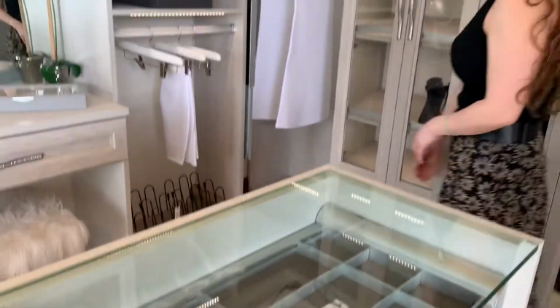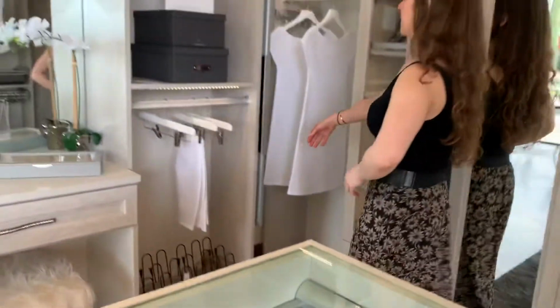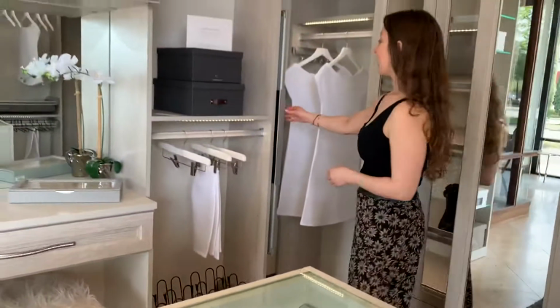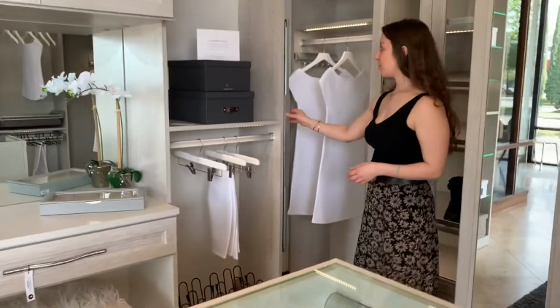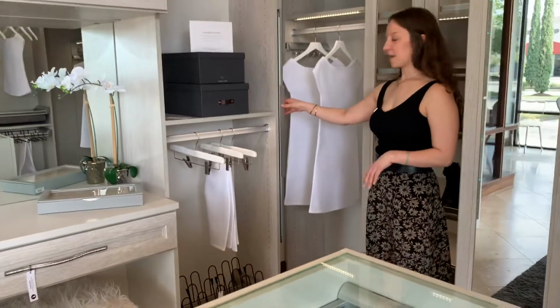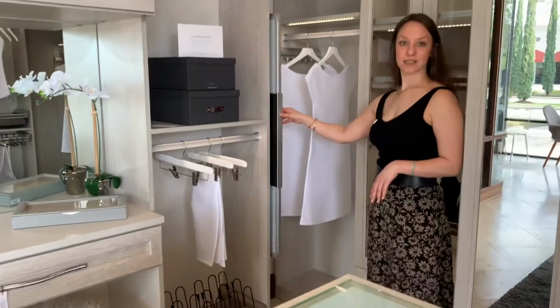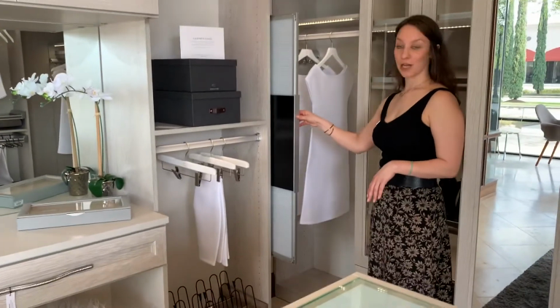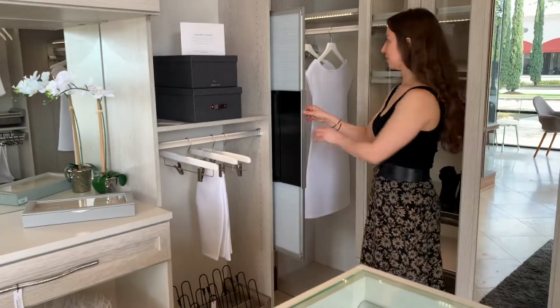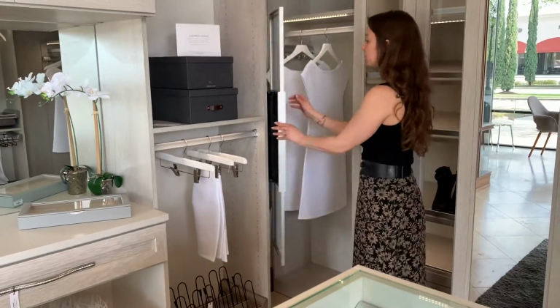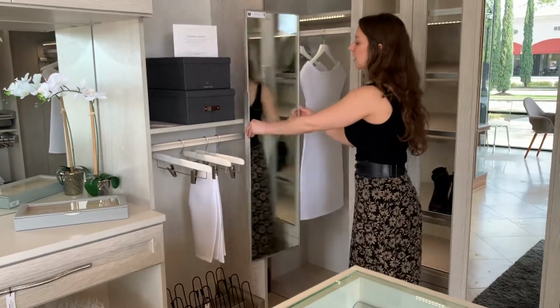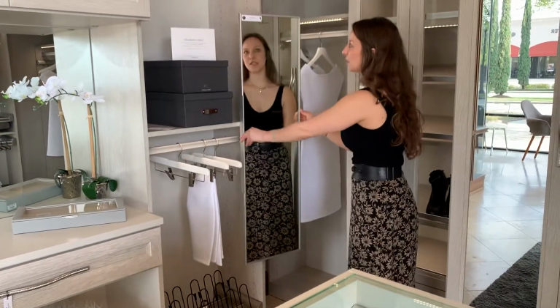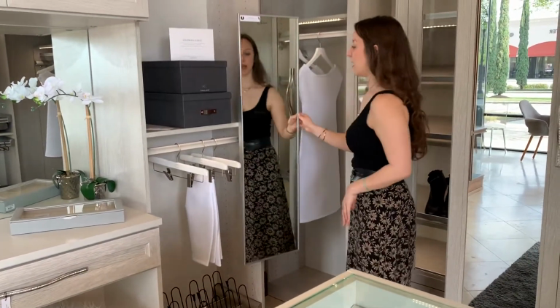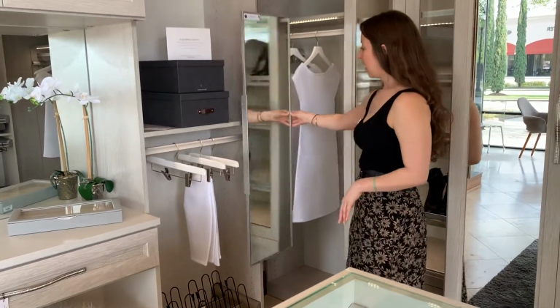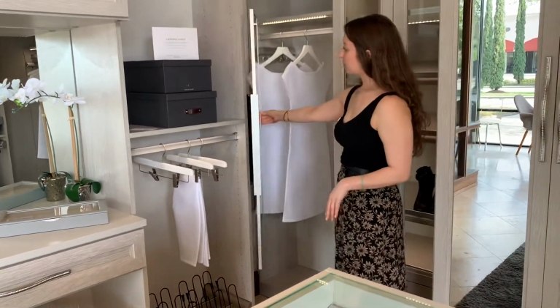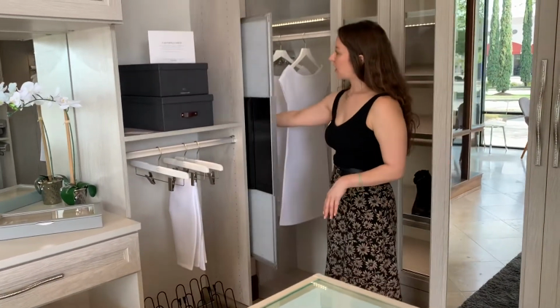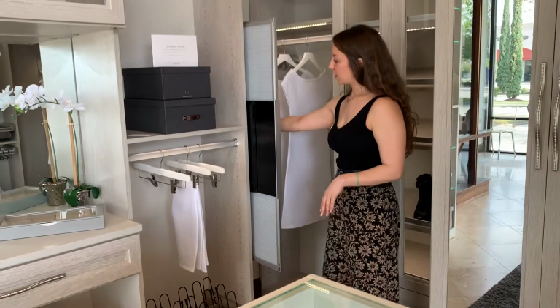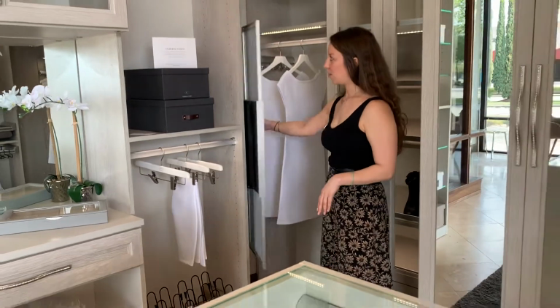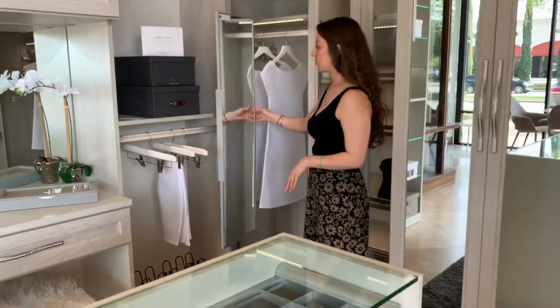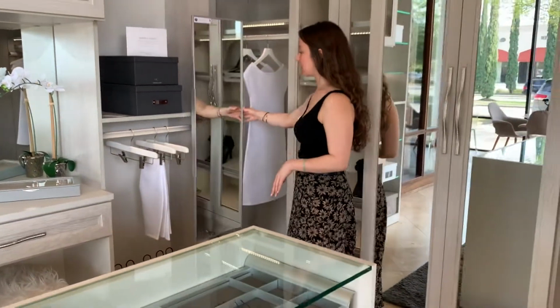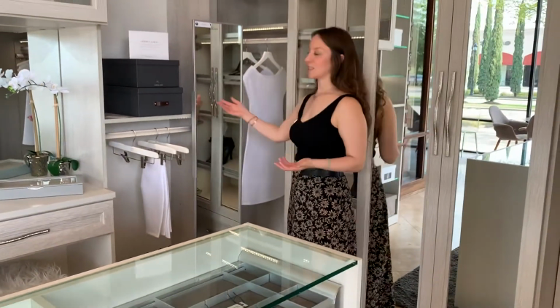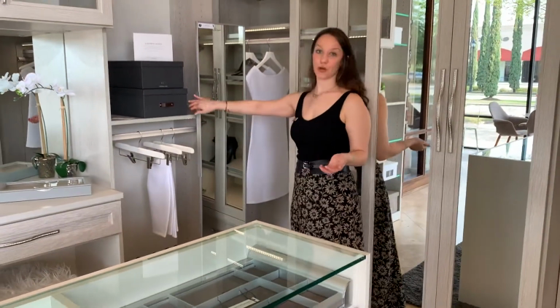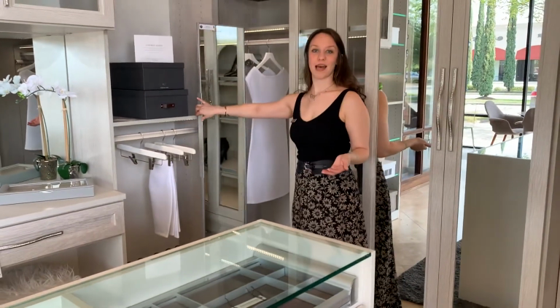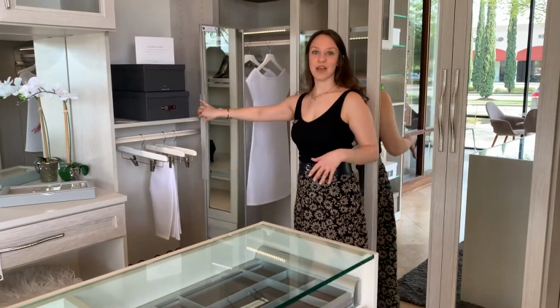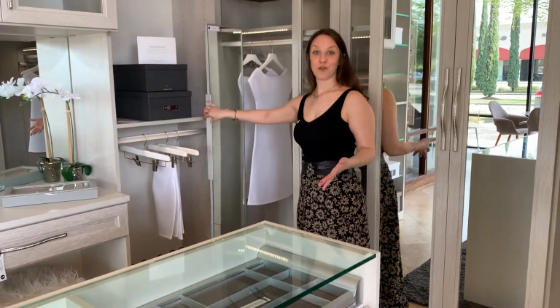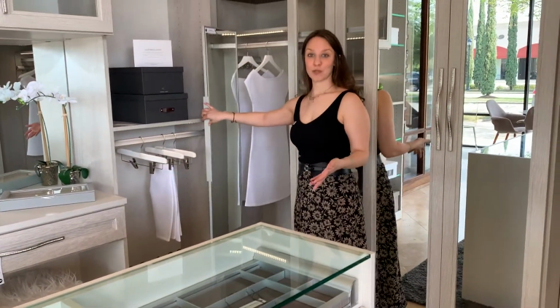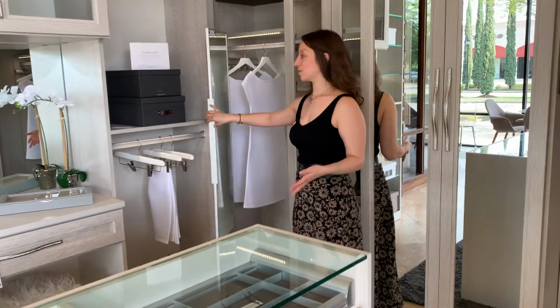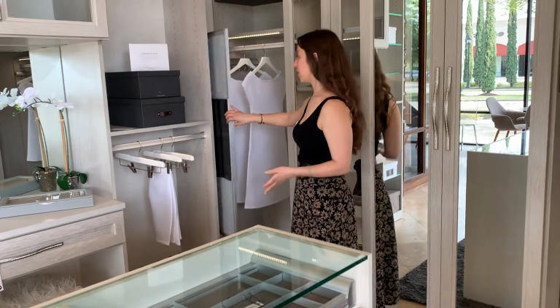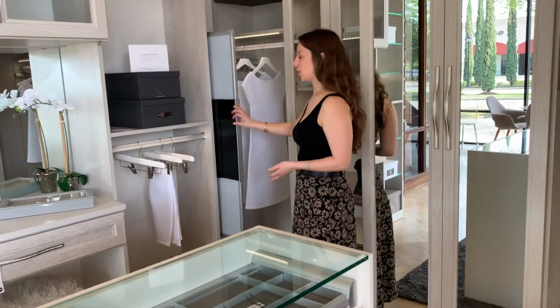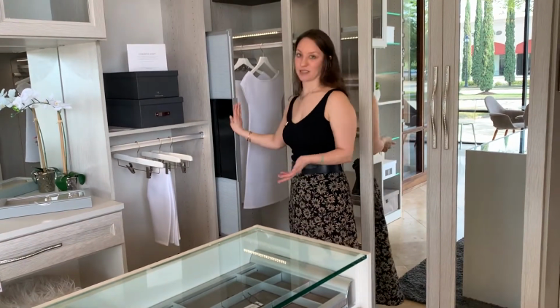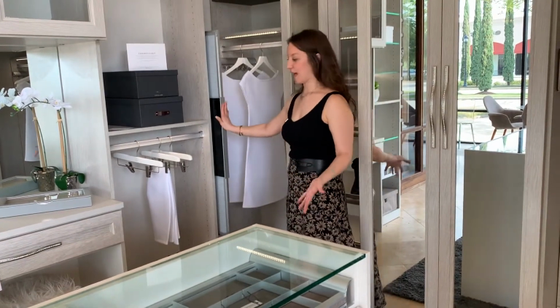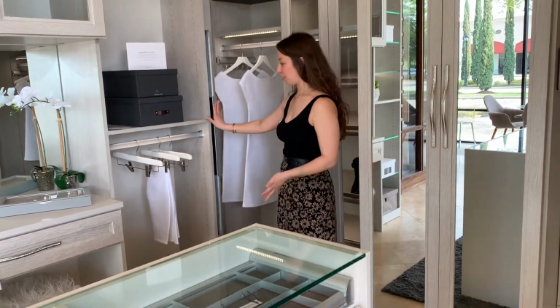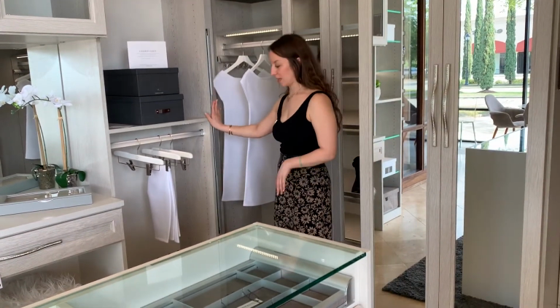This is kind of a fan favorite — it's a pull-out mirror. It's really tucked away and you can adjust how much it rotates. This is nice because you don't always have the leftover wall space for a mirror, but you obviously need to have a mirror in your space.